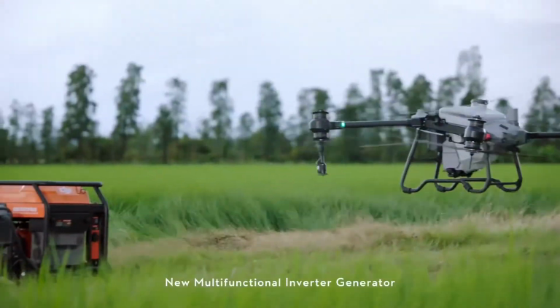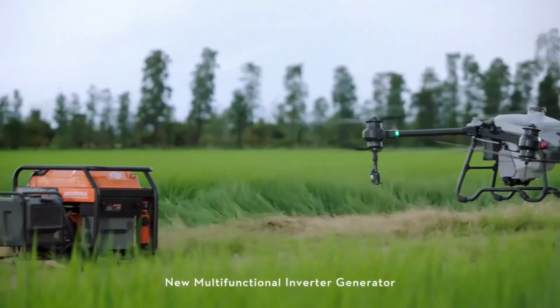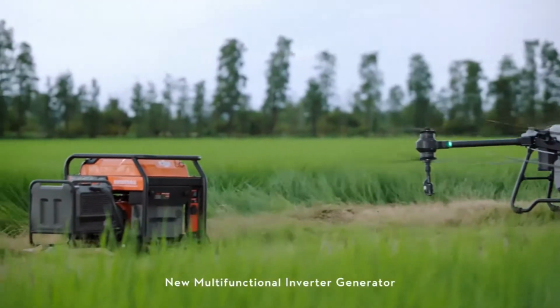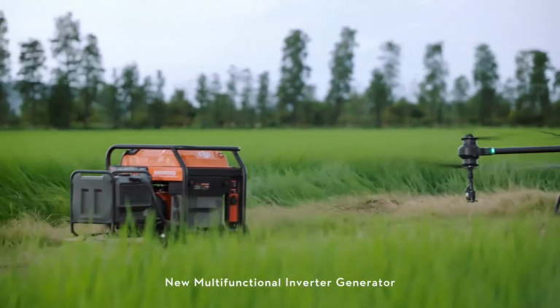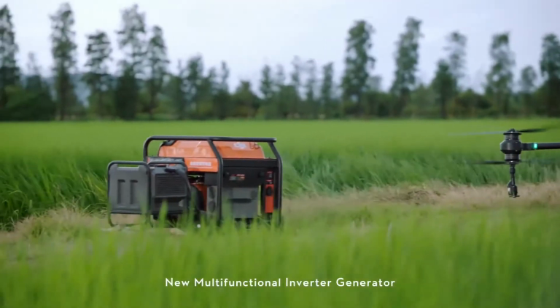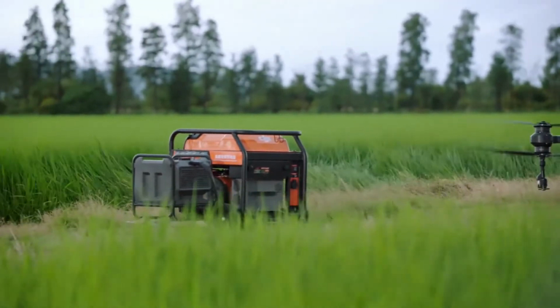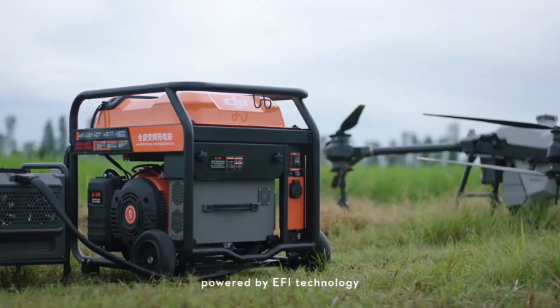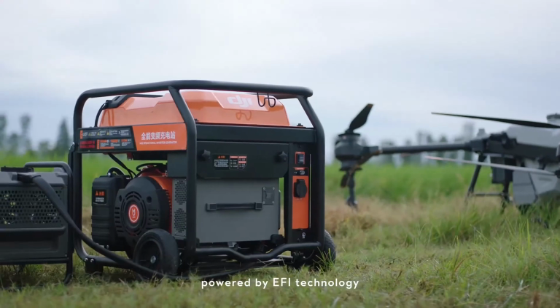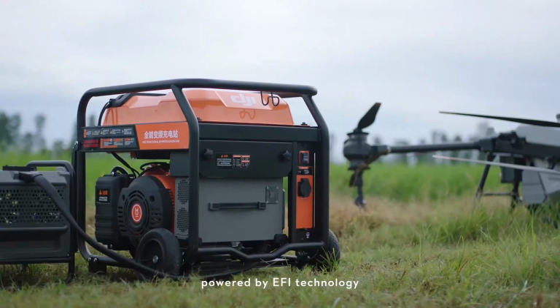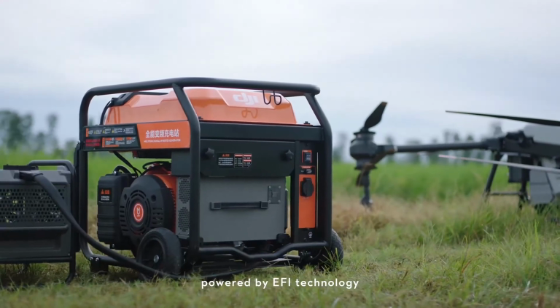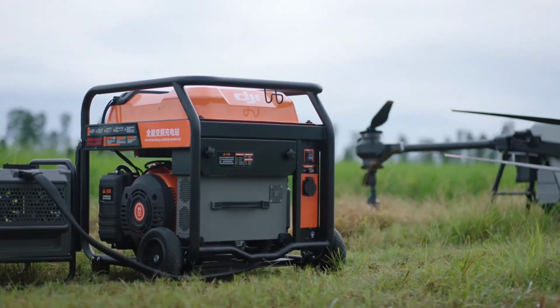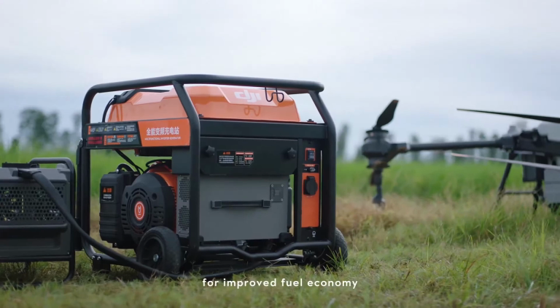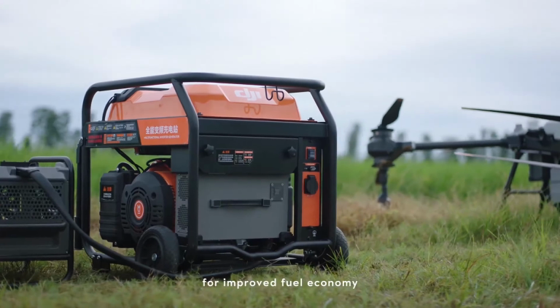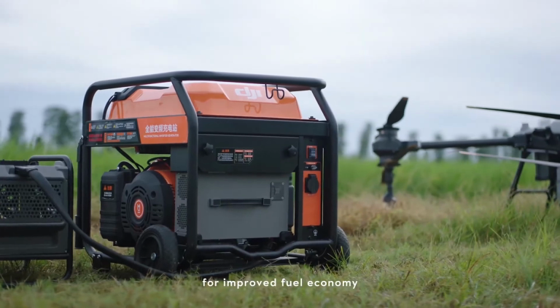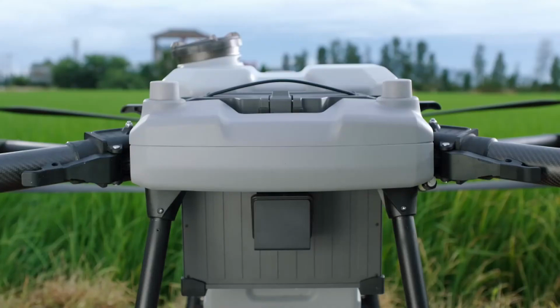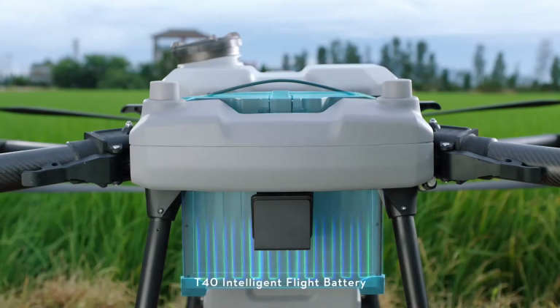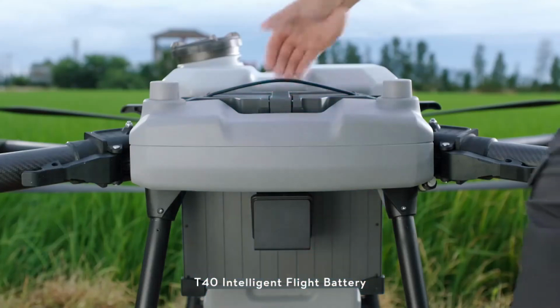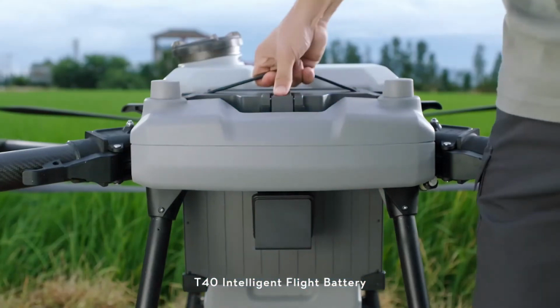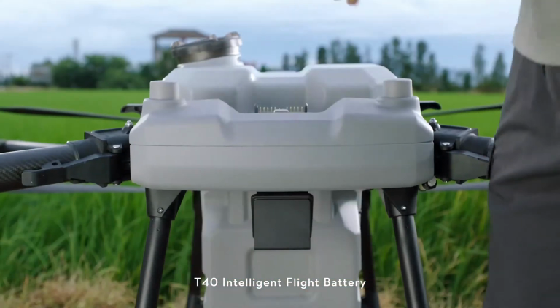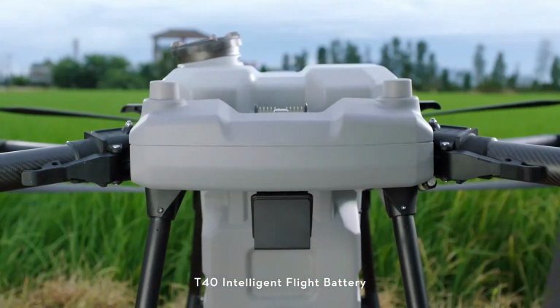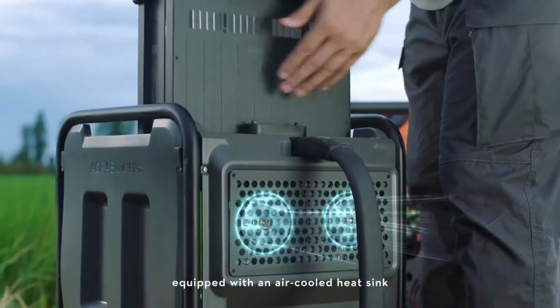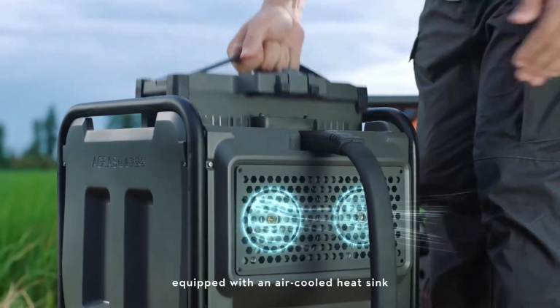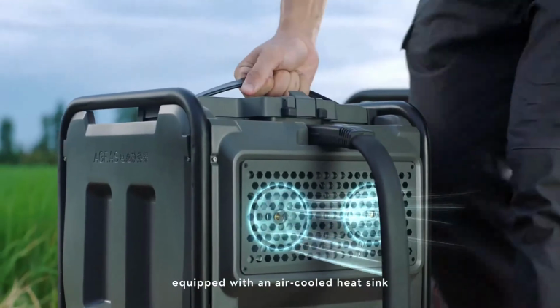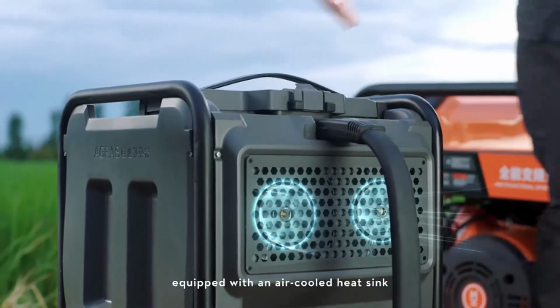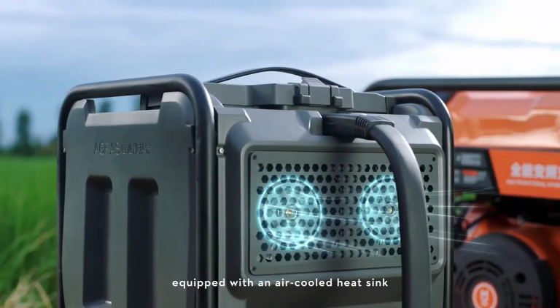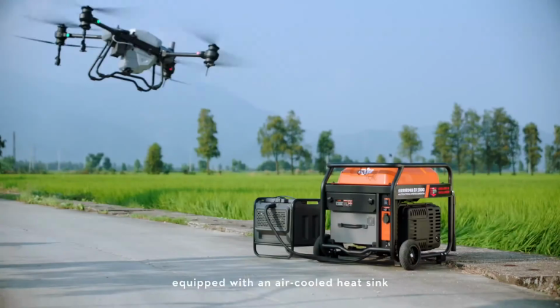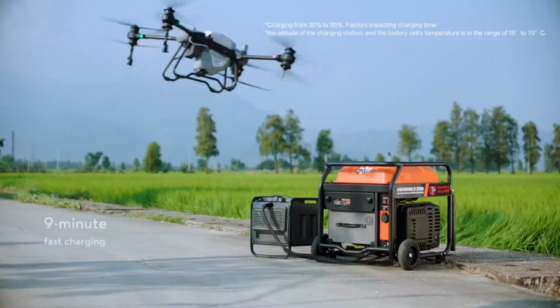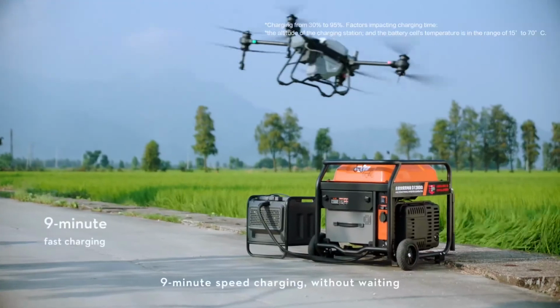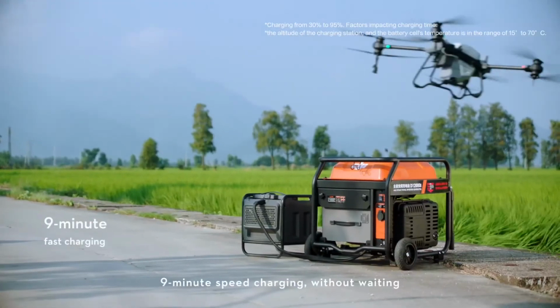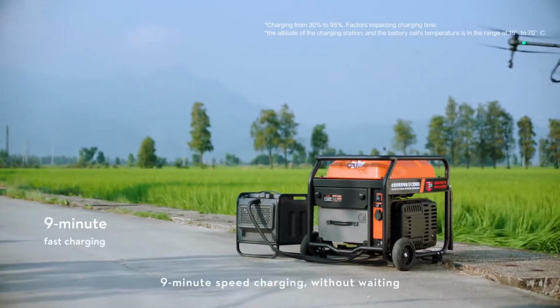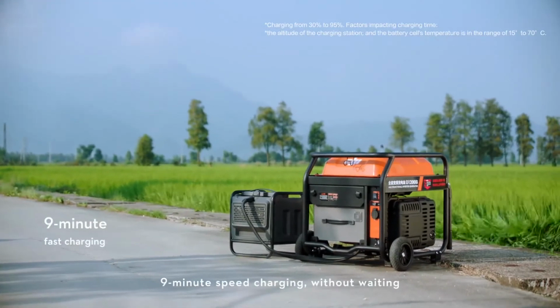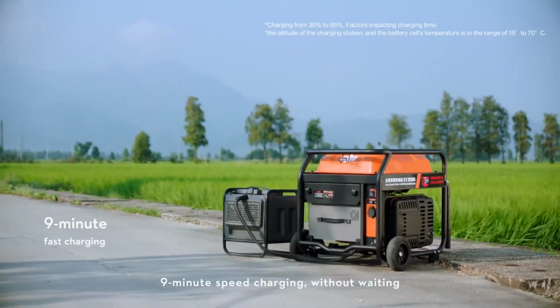The new multifunctional inverter generator is powered by EFI technology for improved fuel economy. The T40 intelligent flight battery is equipped with an air-cooled heatsink and supports nine minute speed charging without waiting.